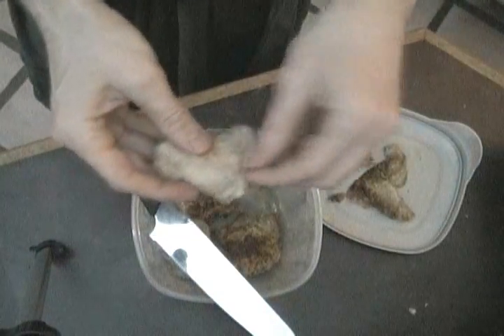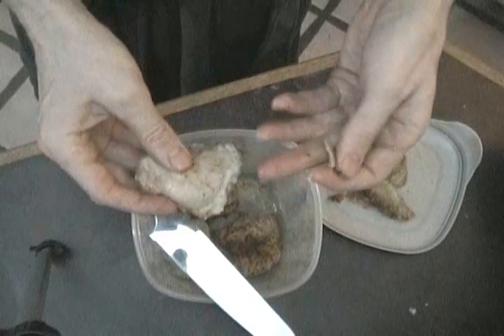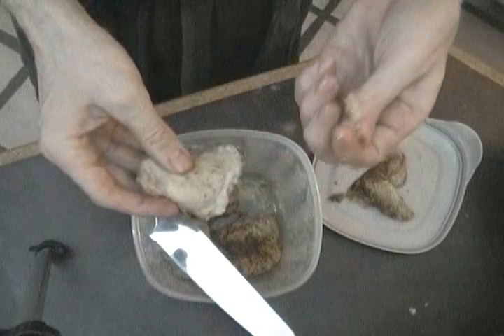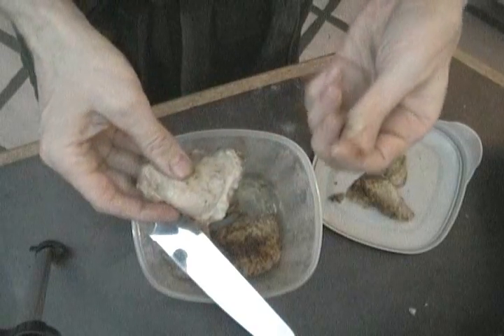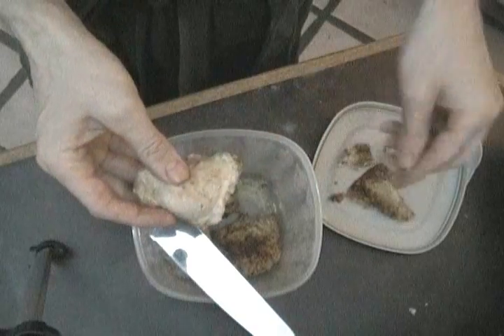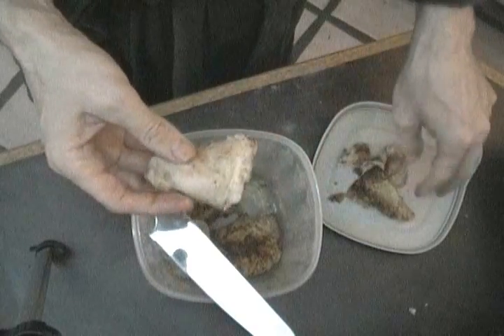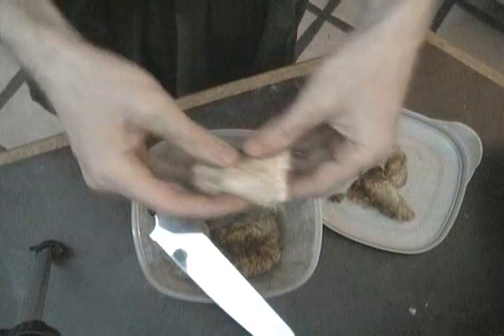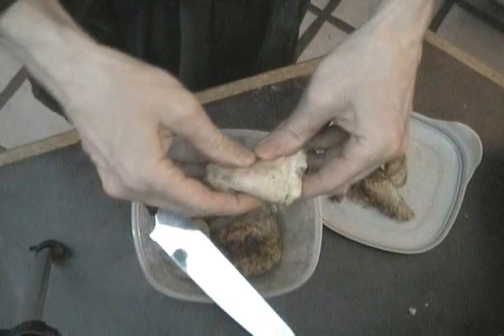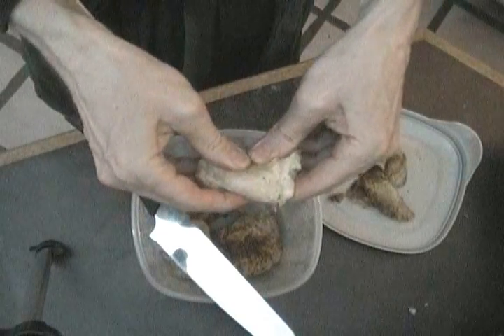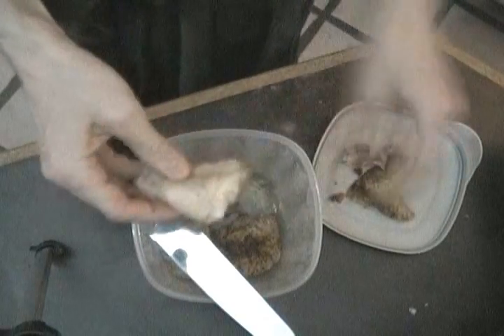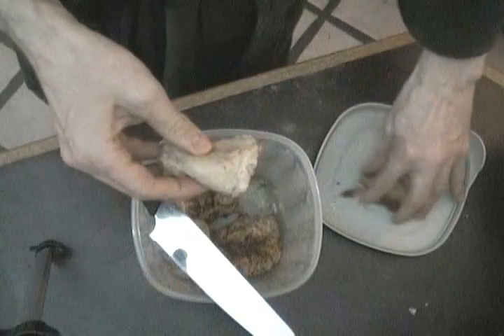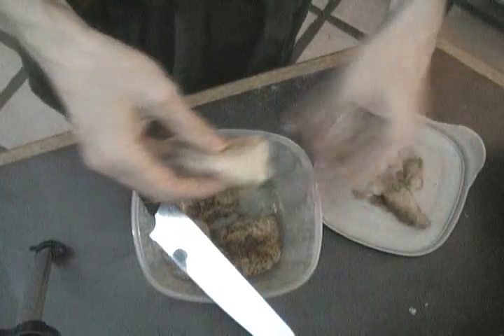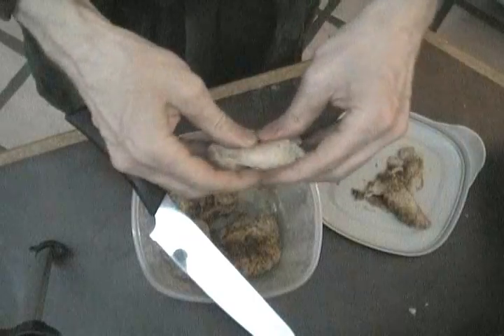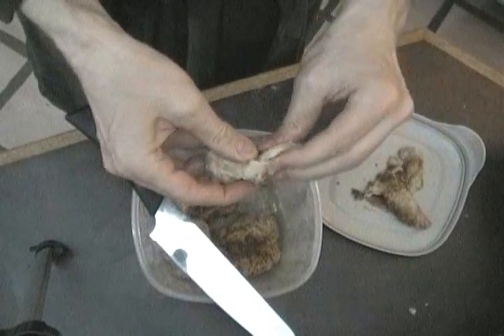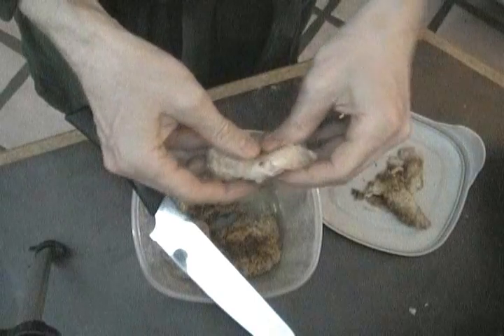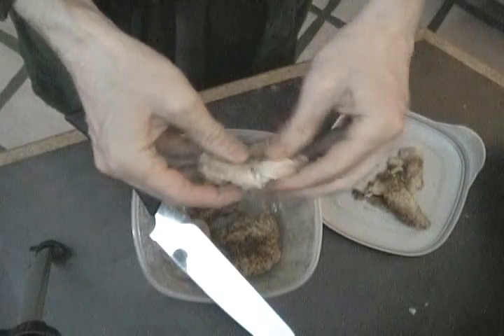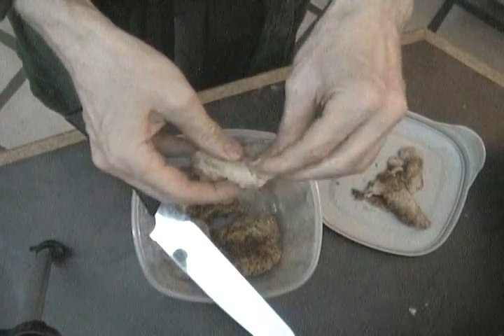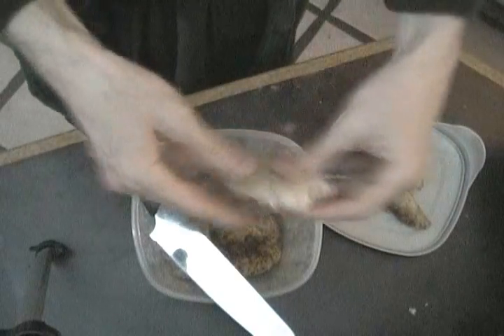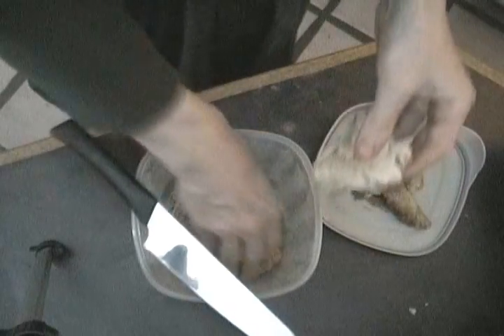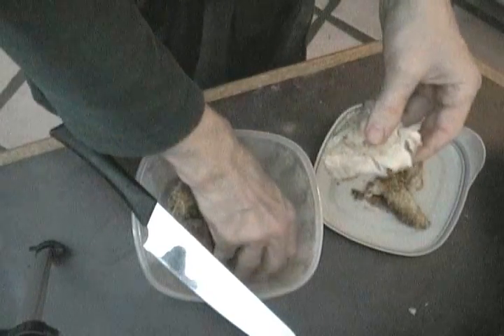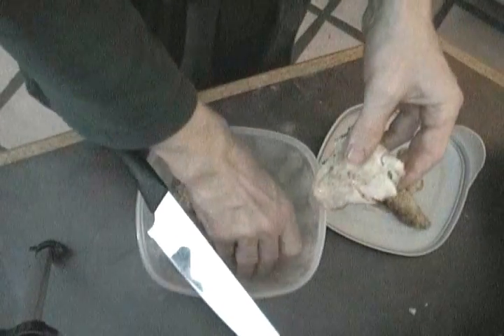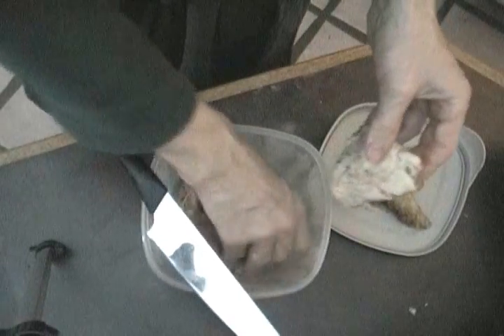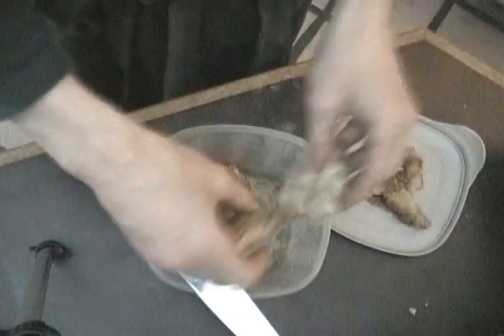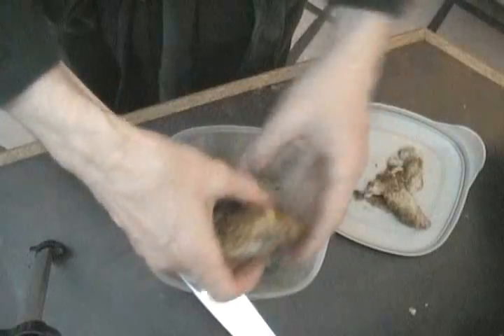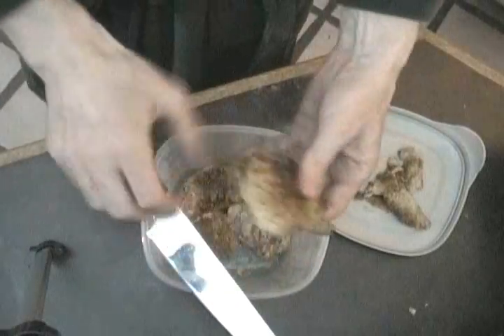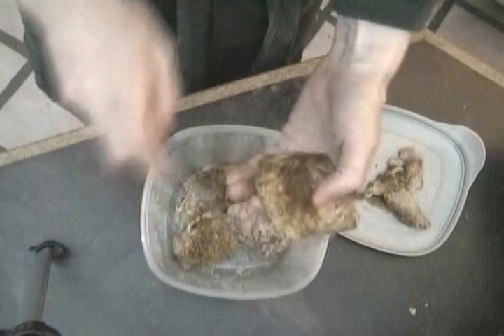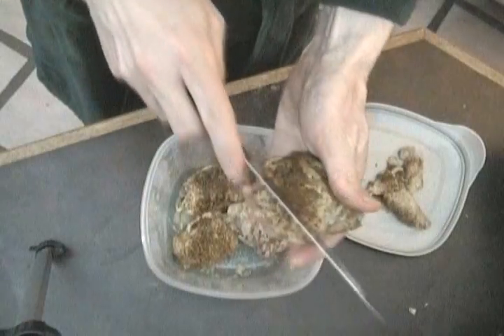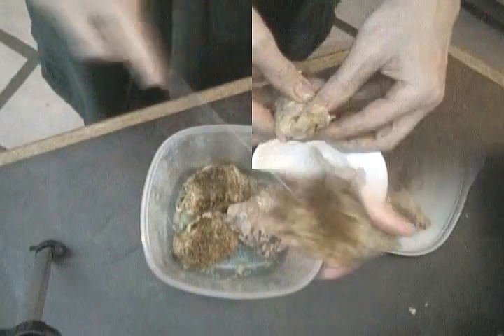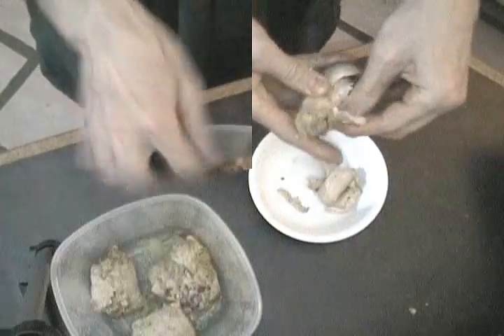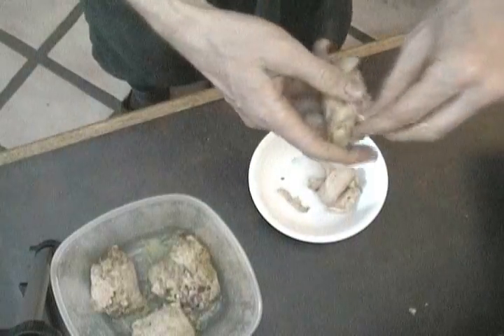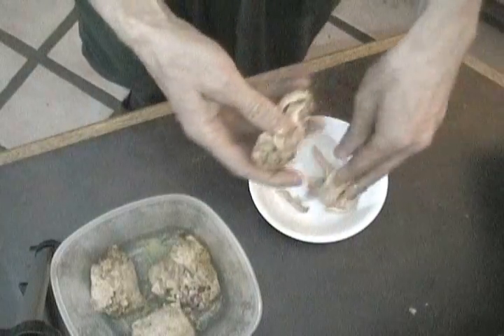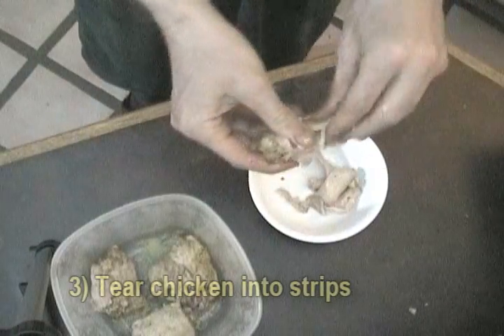After being in the fridge overnight, it's very easy to separate the skin and fat. I'll tear the chicken into chunks or strips or a combination of both, so I get a lot of surface area for the cheese and the flavor of the olives to sink into.